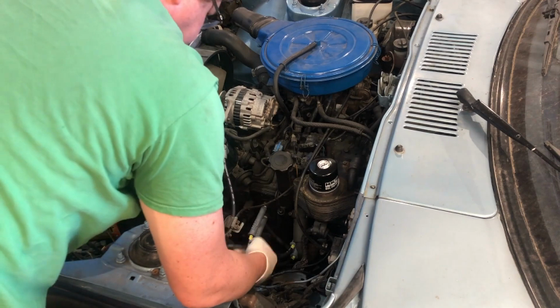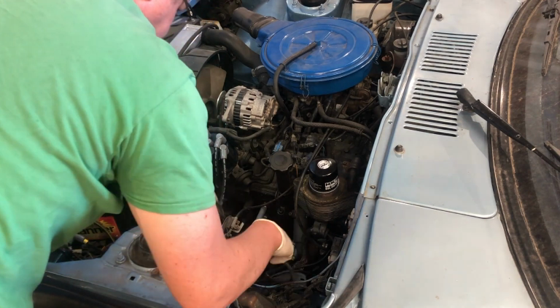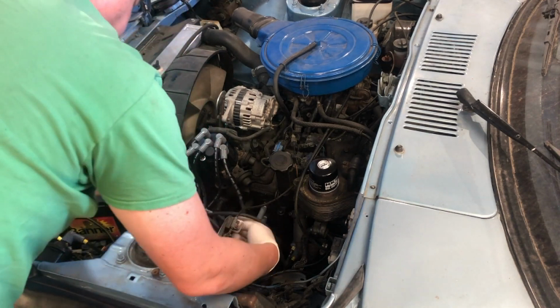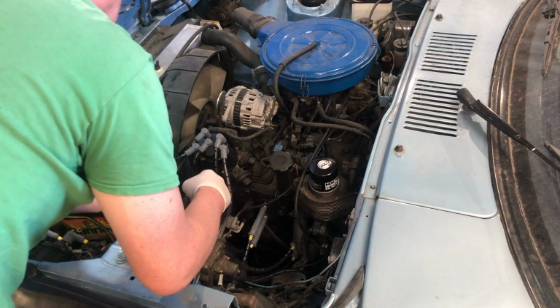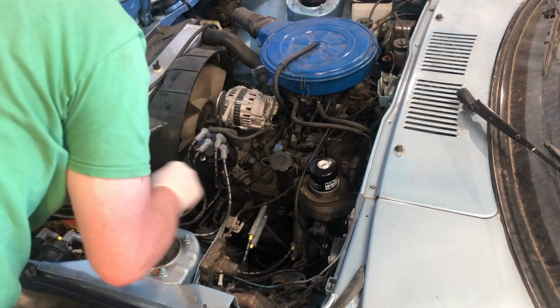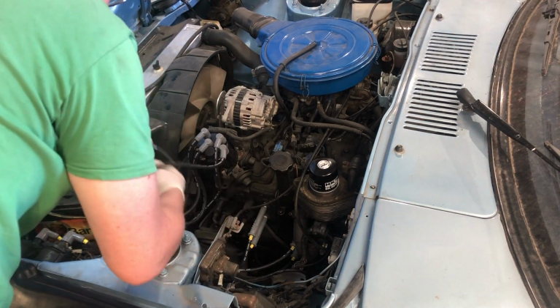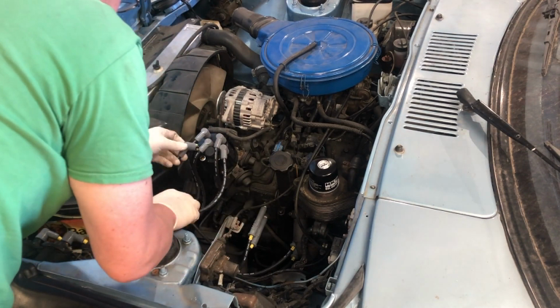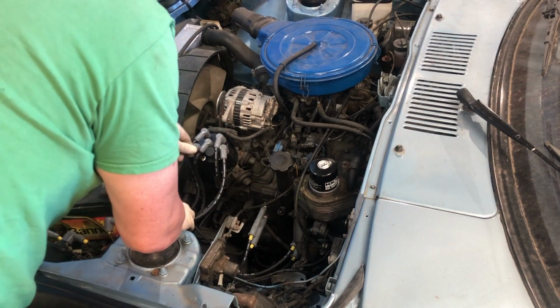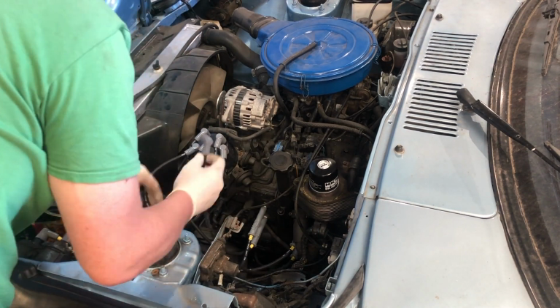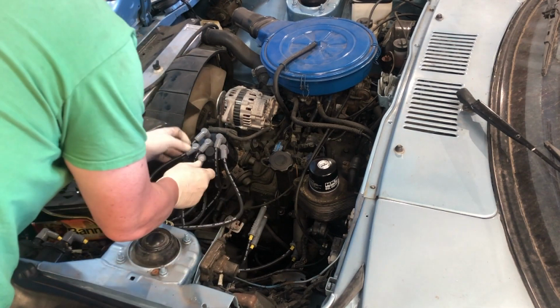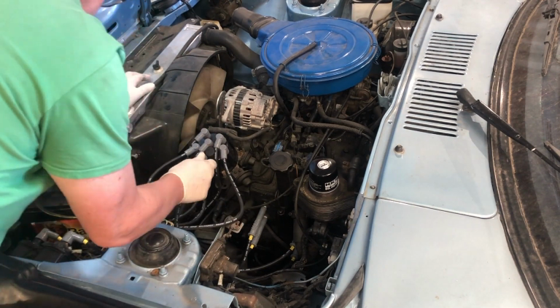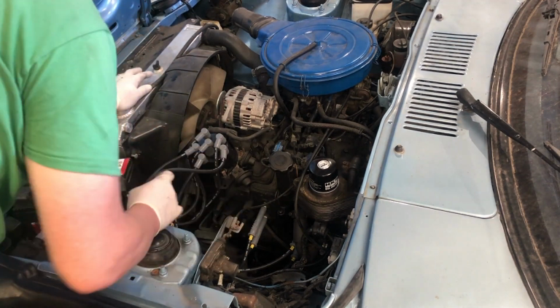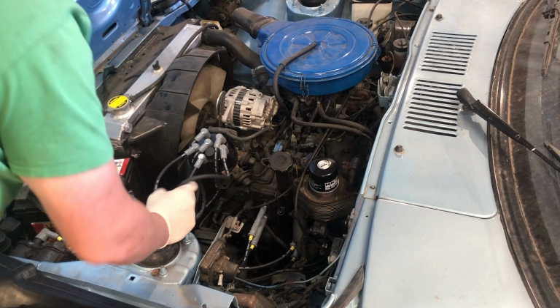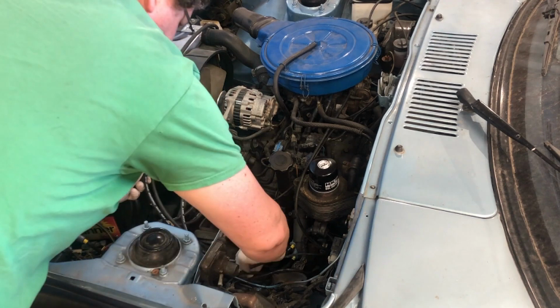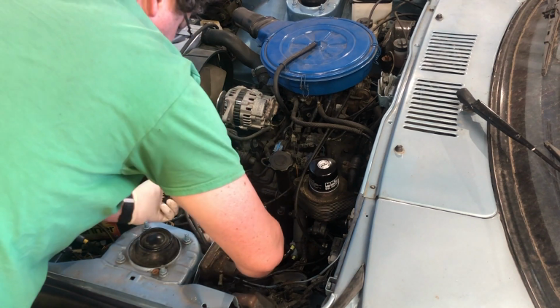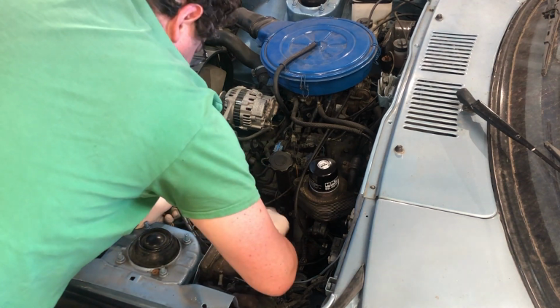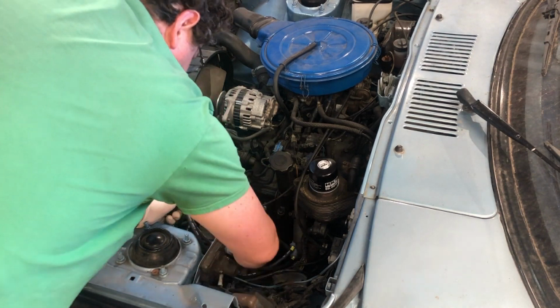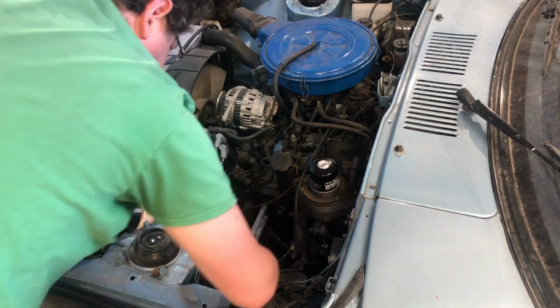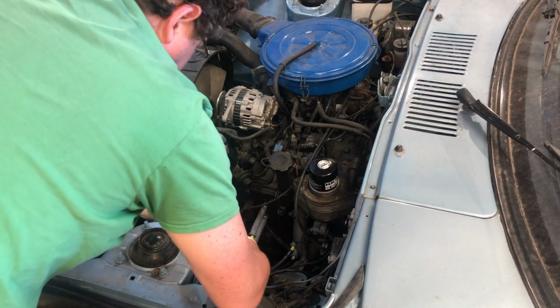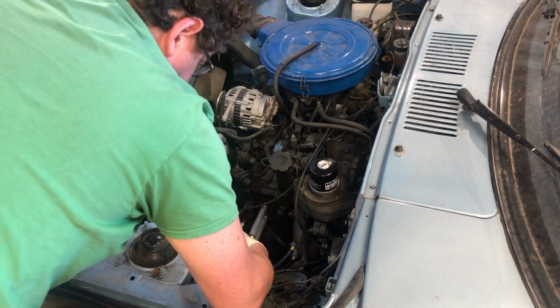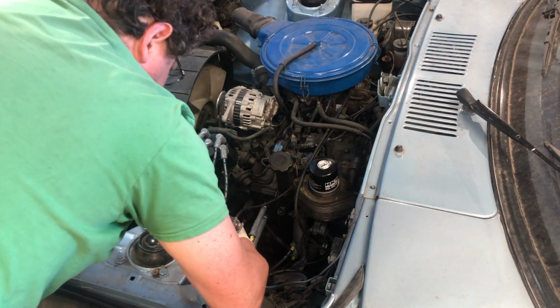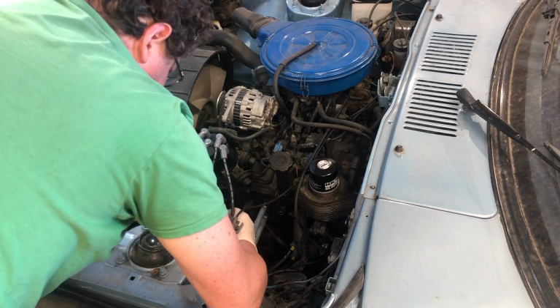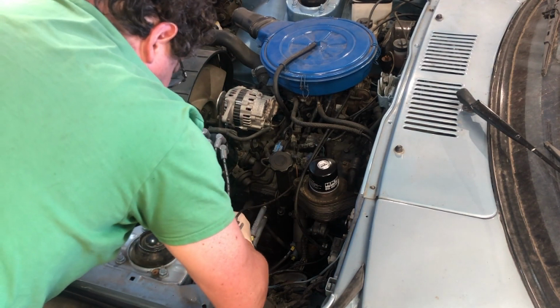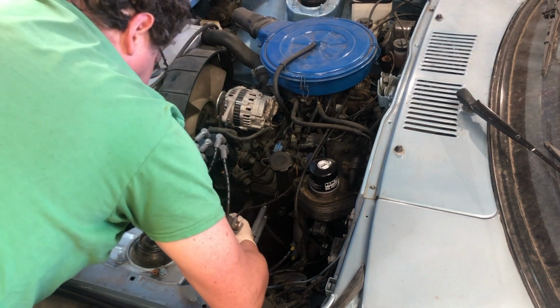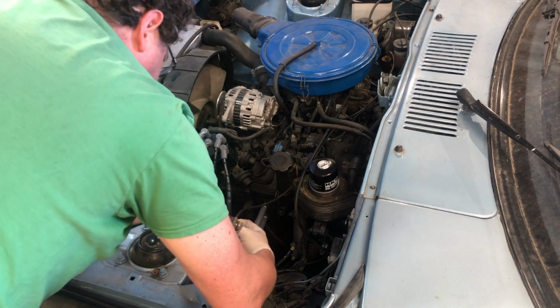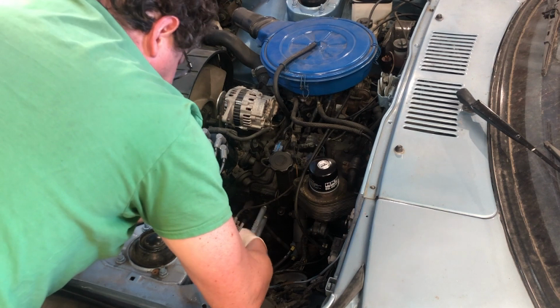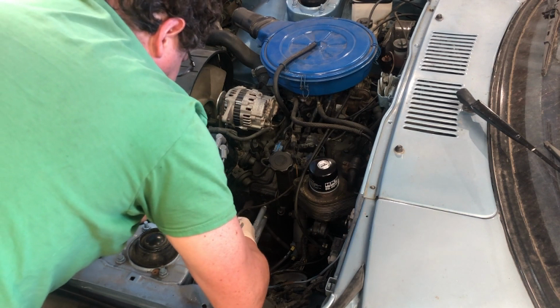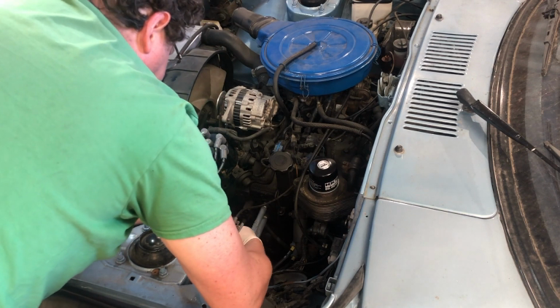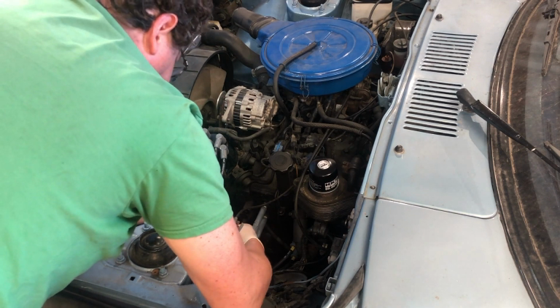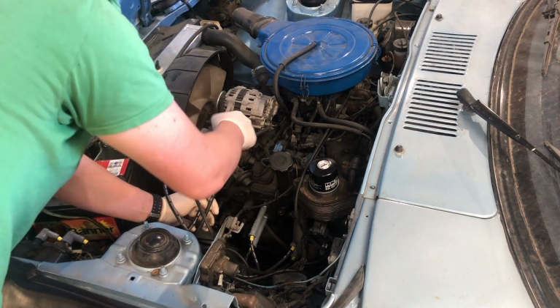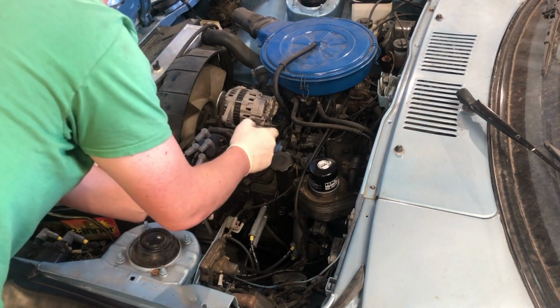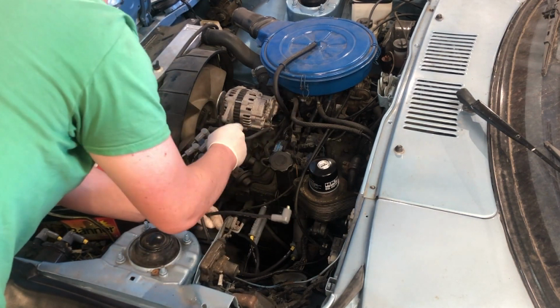When purchasing new leads, it's also a good idea to check just how well the boots fit the leads themselves. If they're slack, they're going to cause the same kind of arcing. Just because they're new doesn't mean they're good — always check what you've bought.